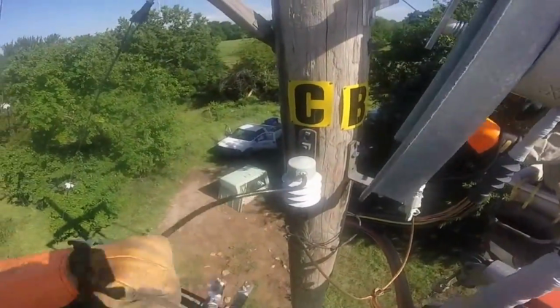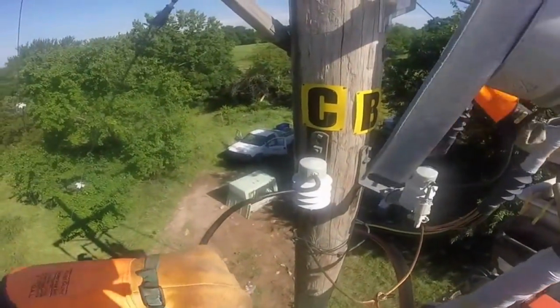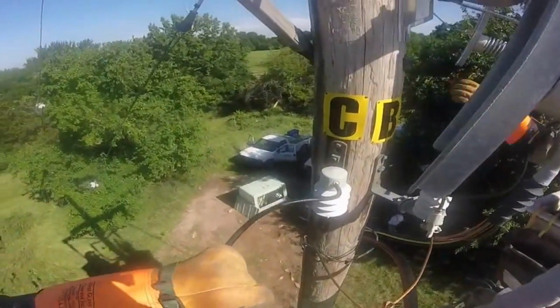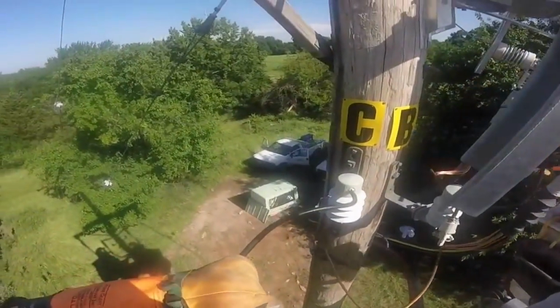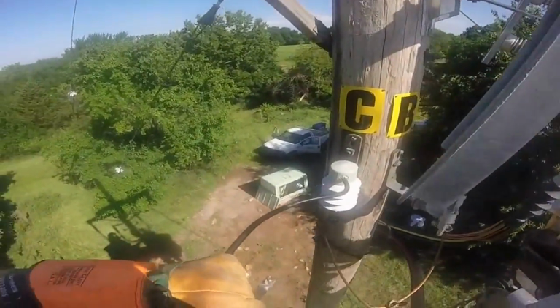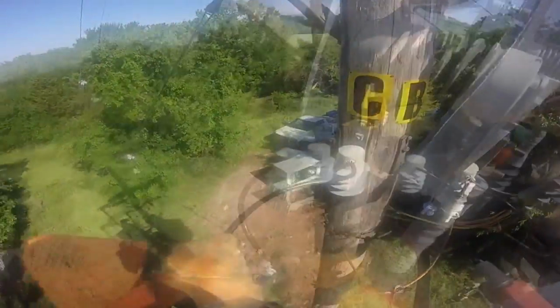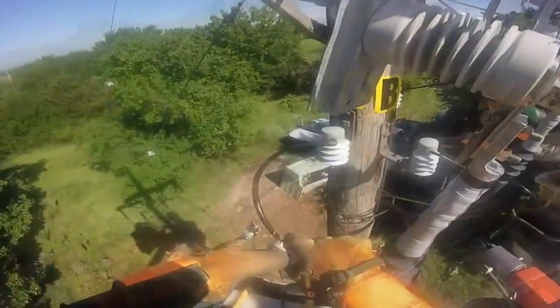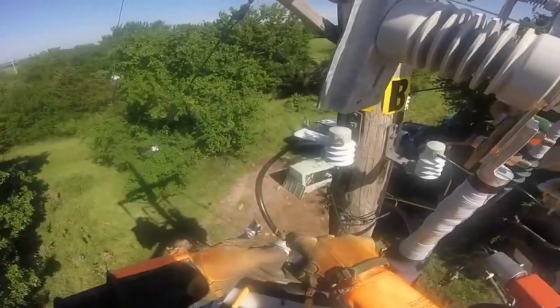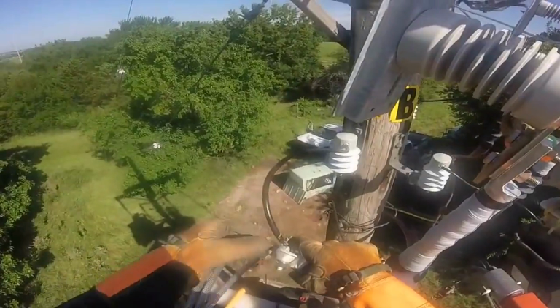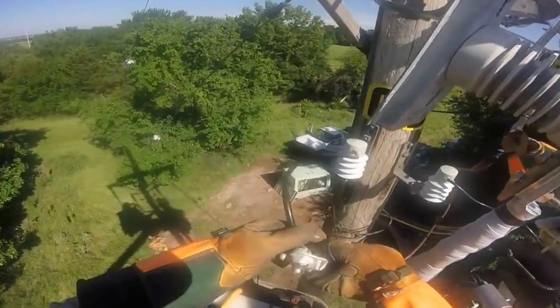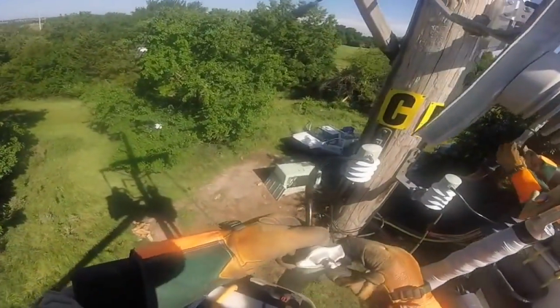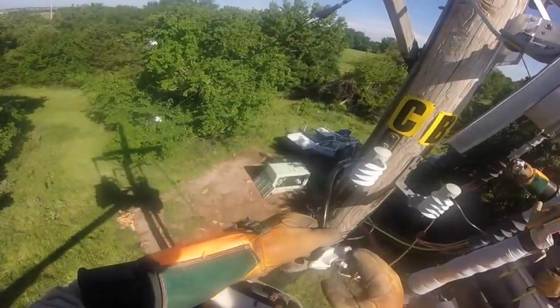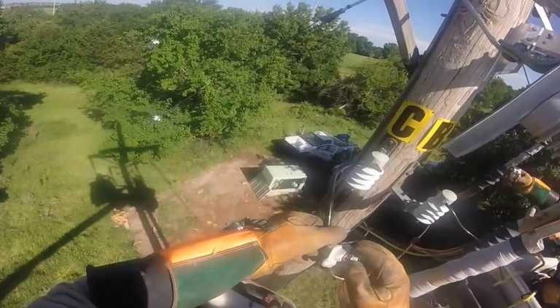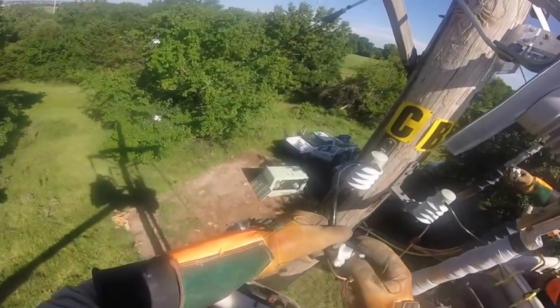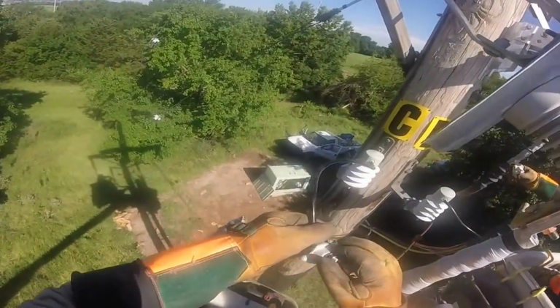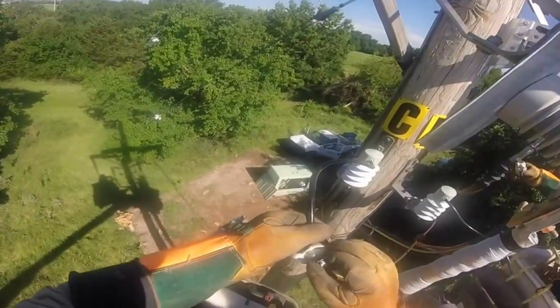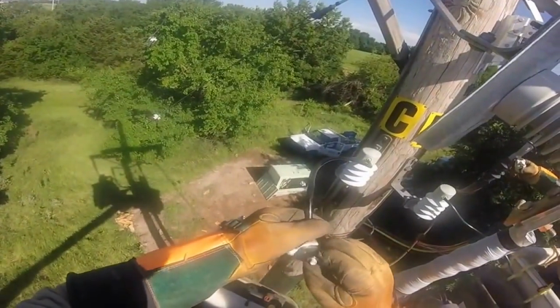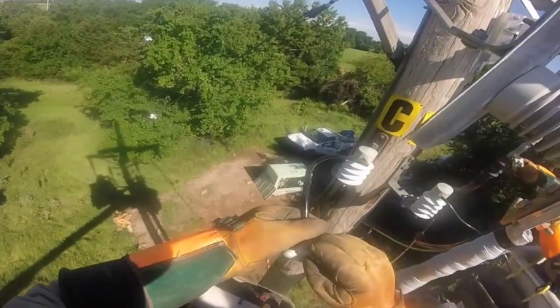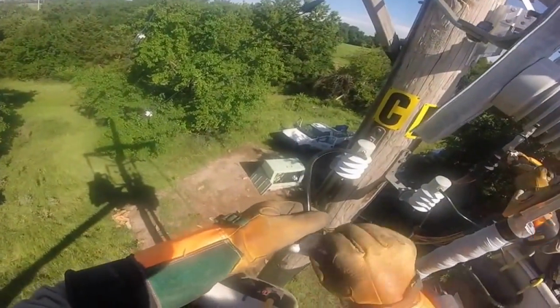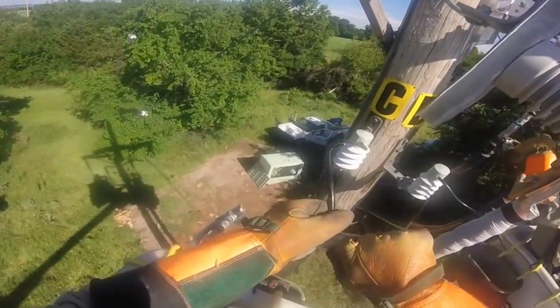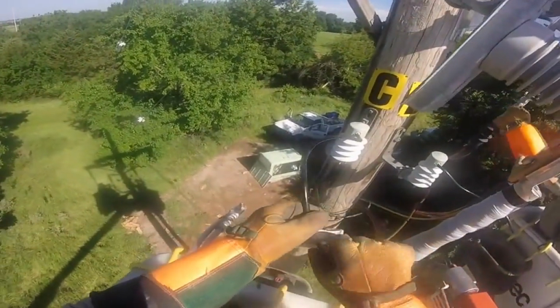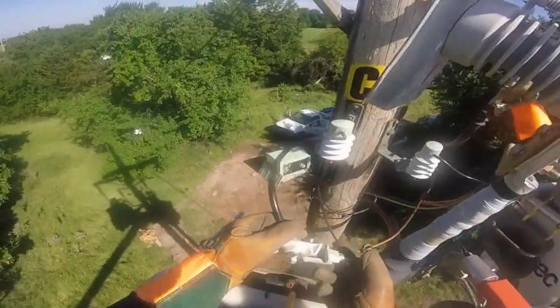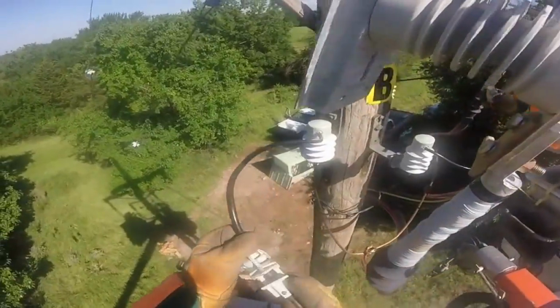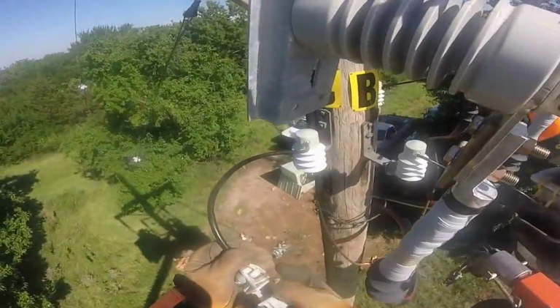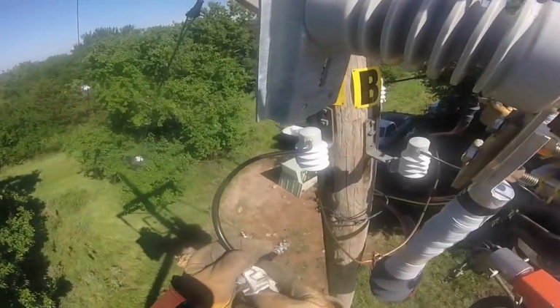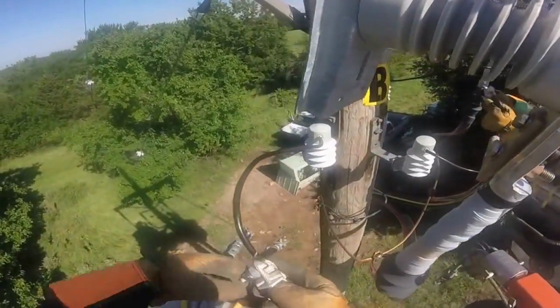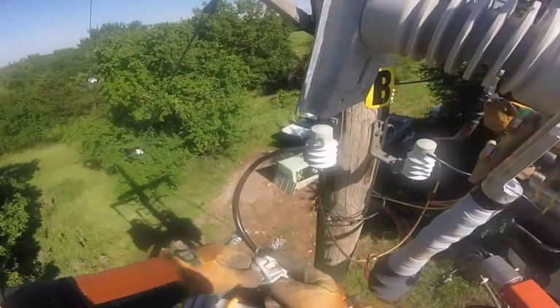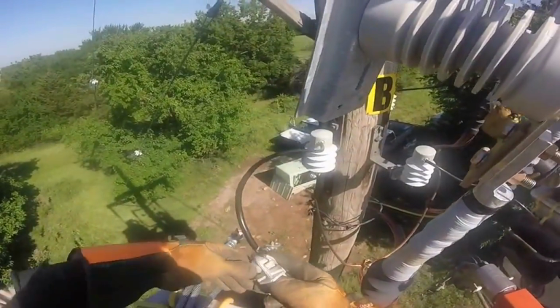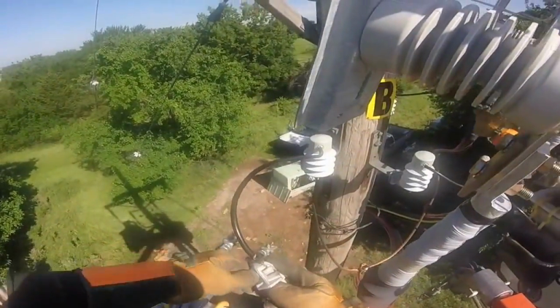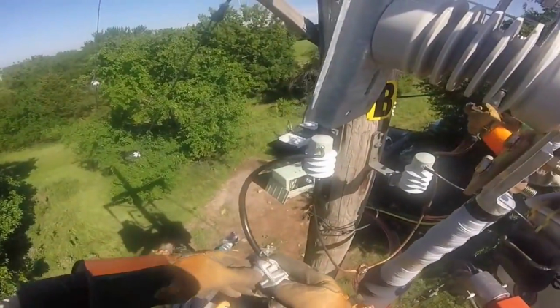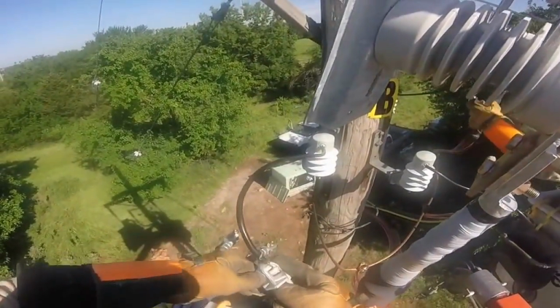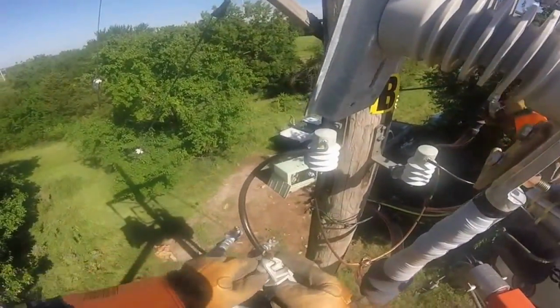He's going to next grab what is officially called a hotline clamp, but known in the industry as a pelican. You're going to see in a second where he puts his thumb — you'll see how those jaws can clamp together. That's where it gets the name pelican.